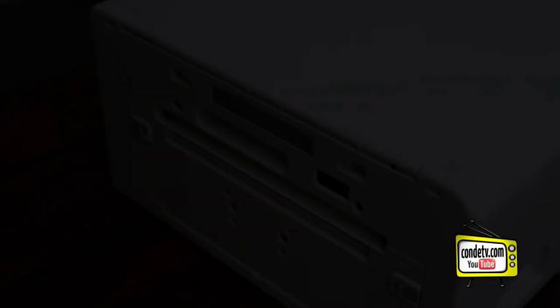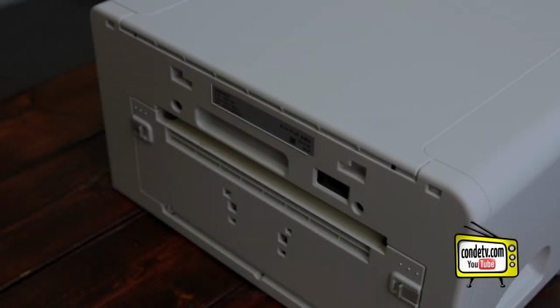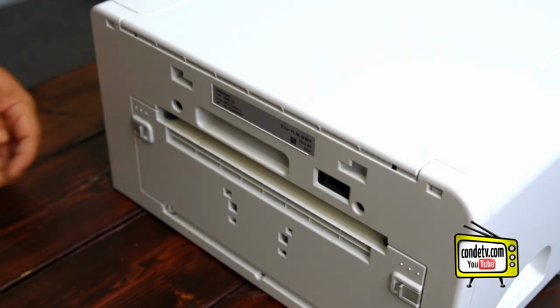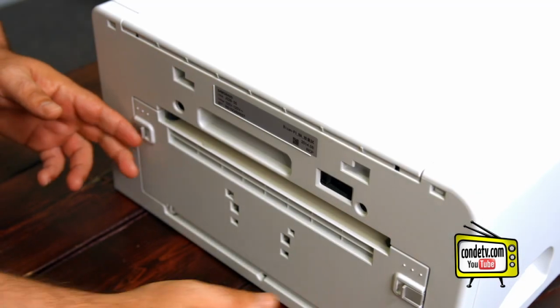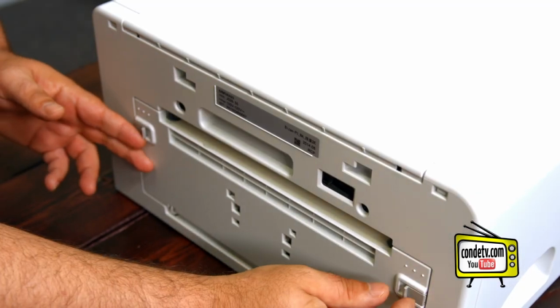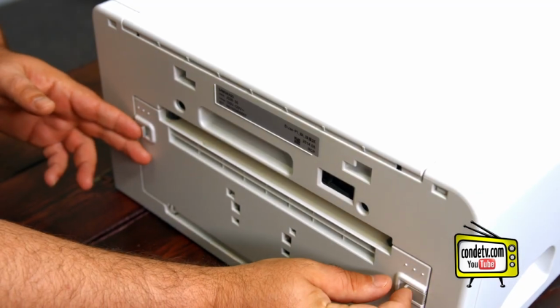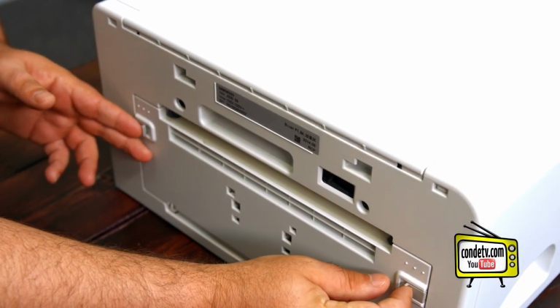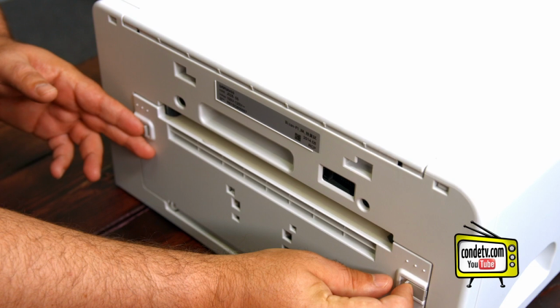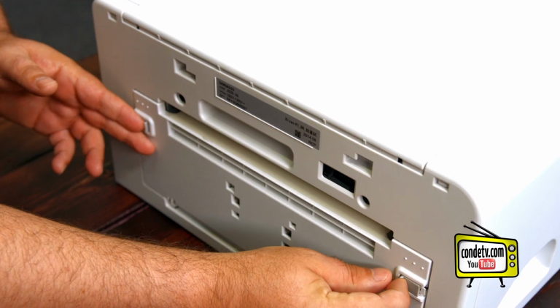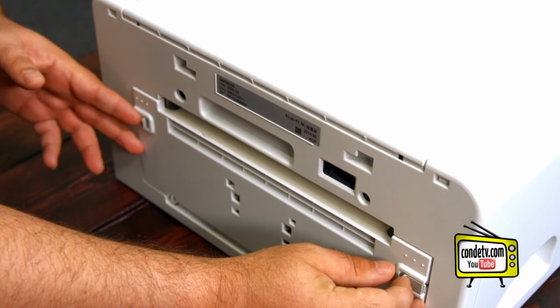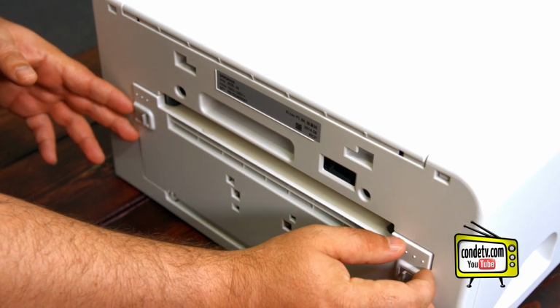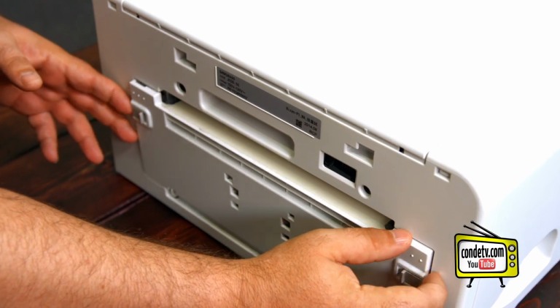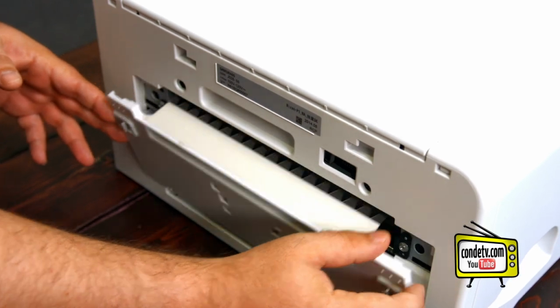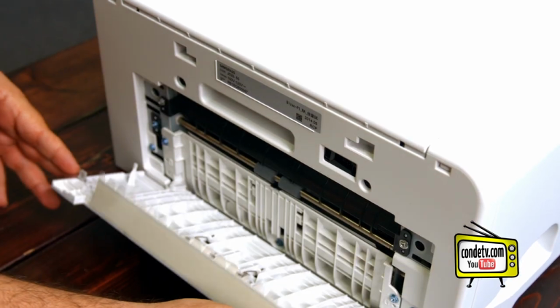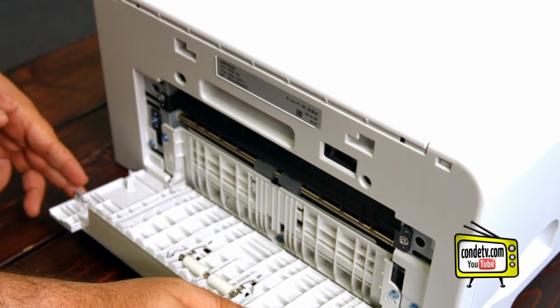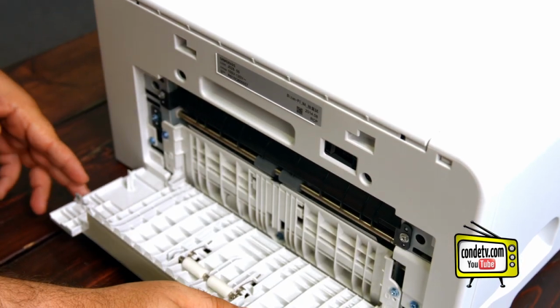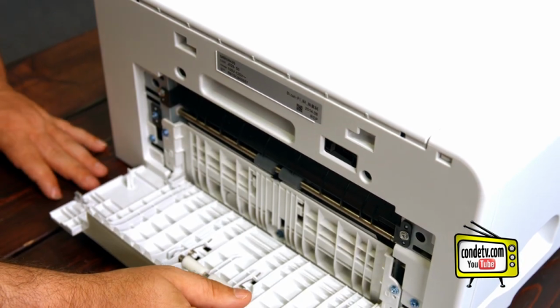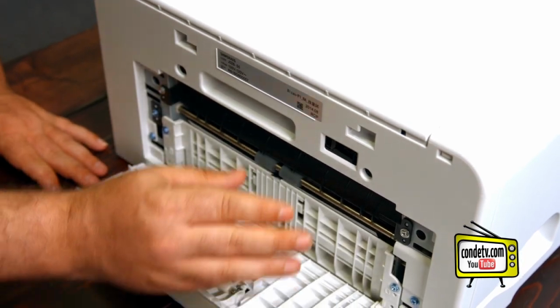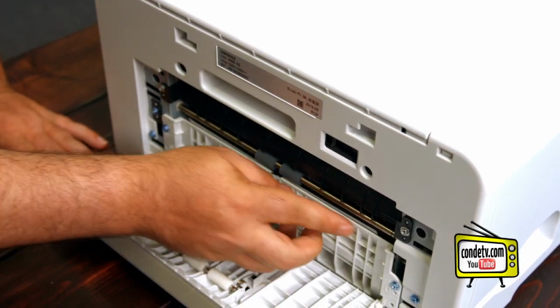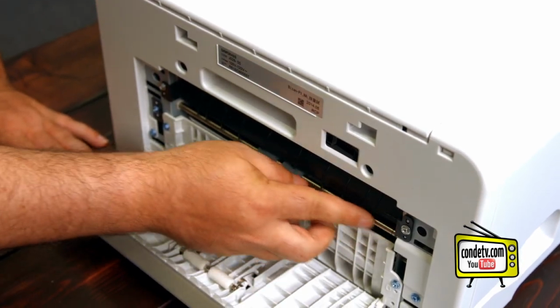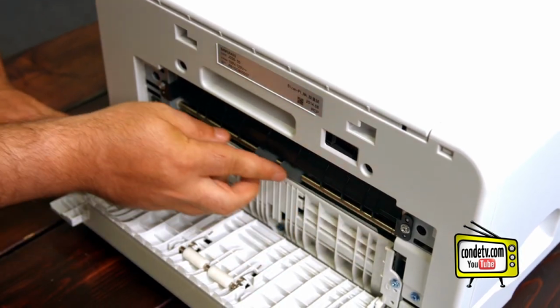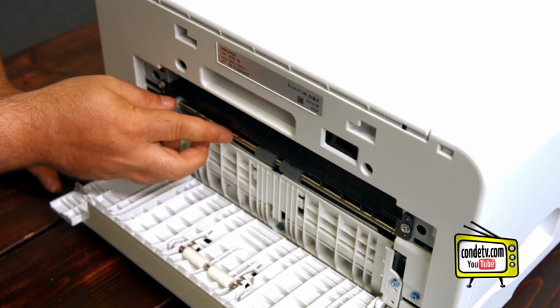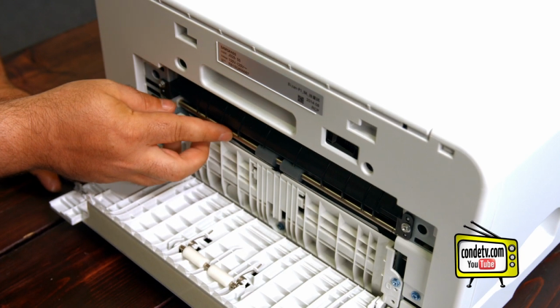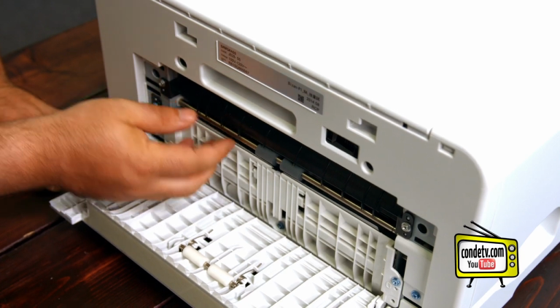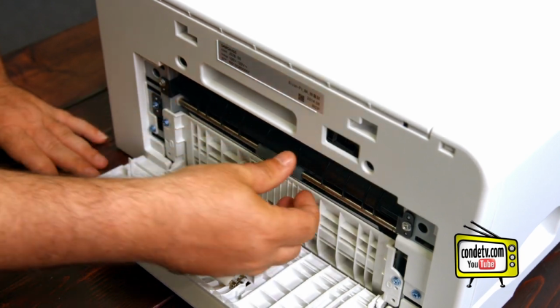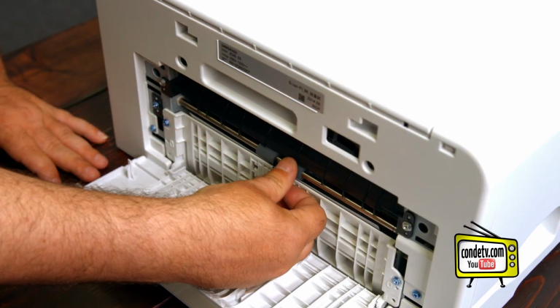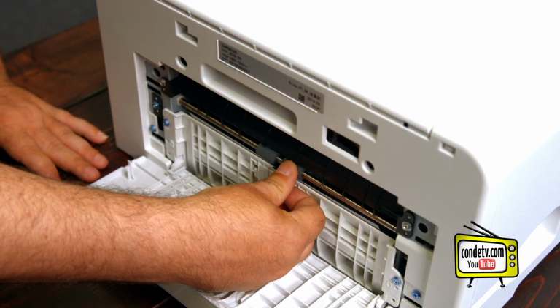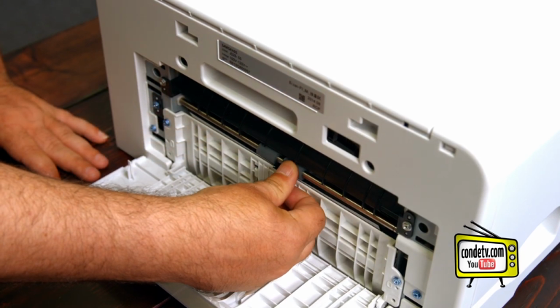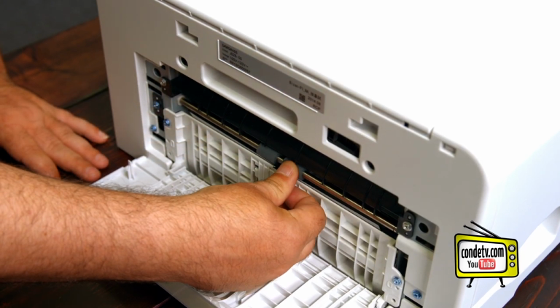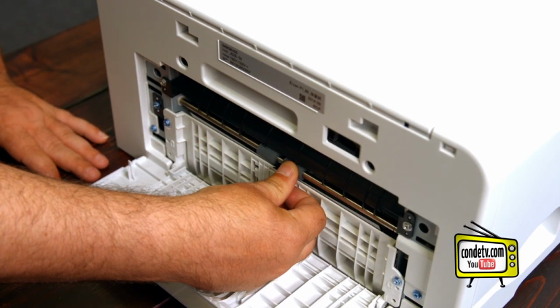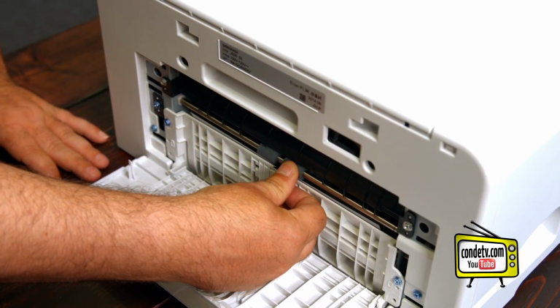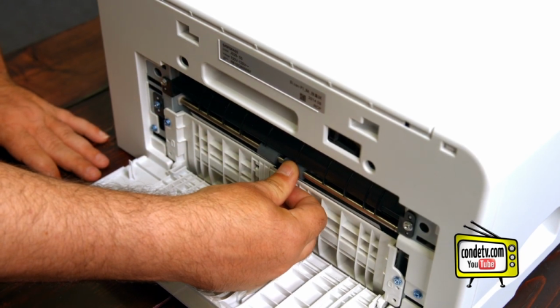The first area you're going to work with is on the back of the printer. You're going to unlatch the two gray tabs and pull this down. What we're looking for is this roller that runs across here in the back. You're going to use this to rotate the belt as you clean it.